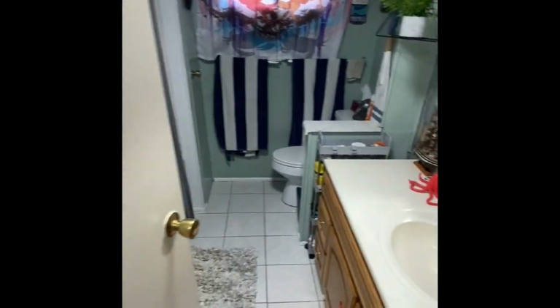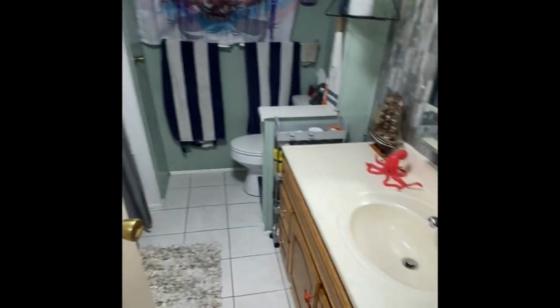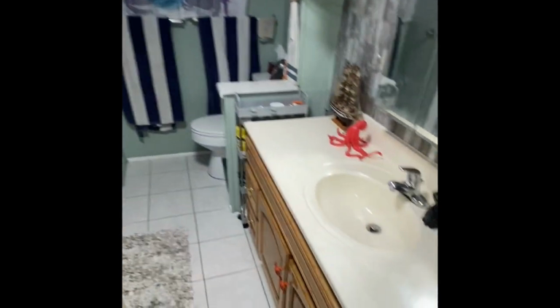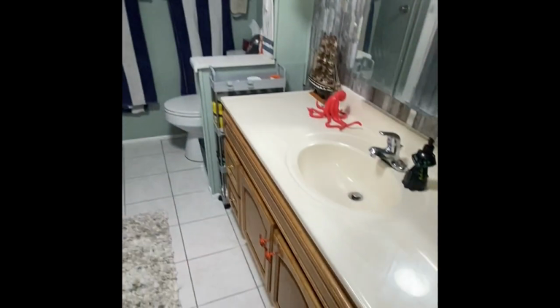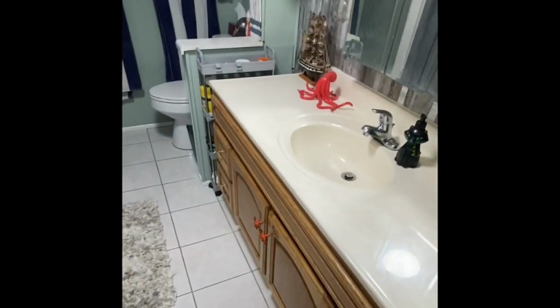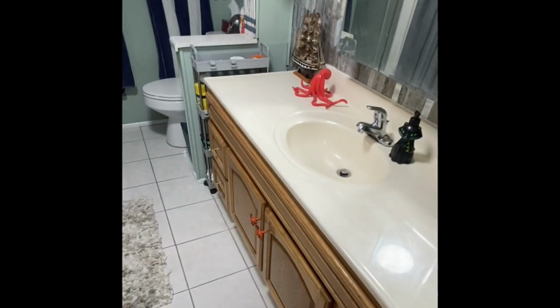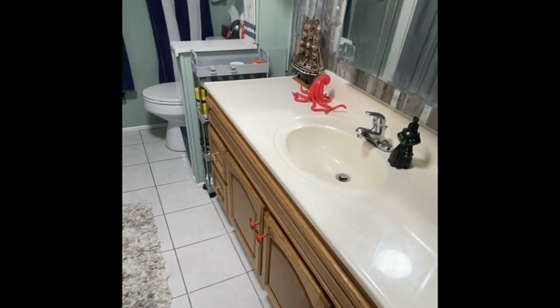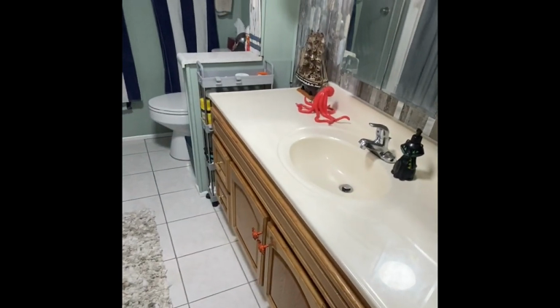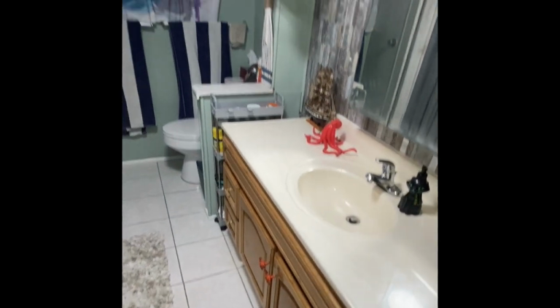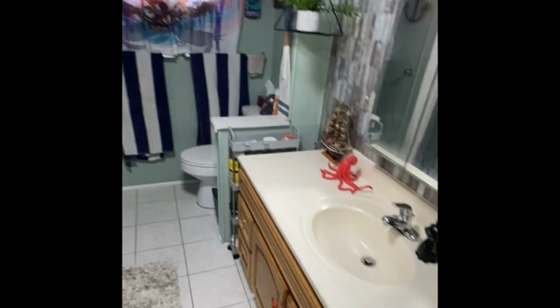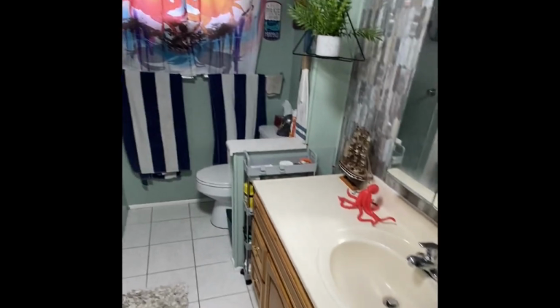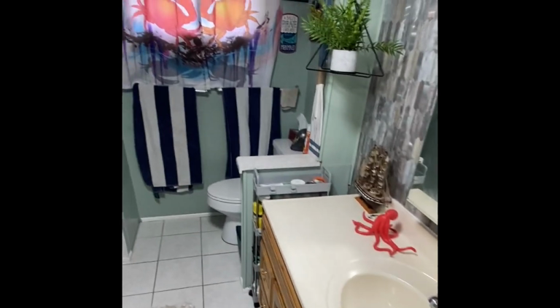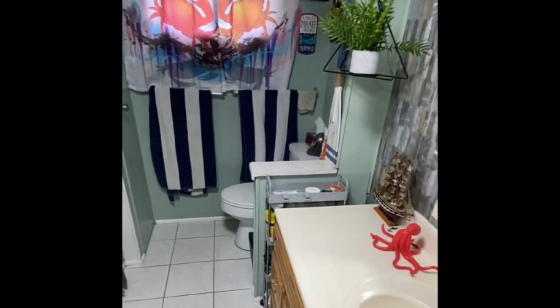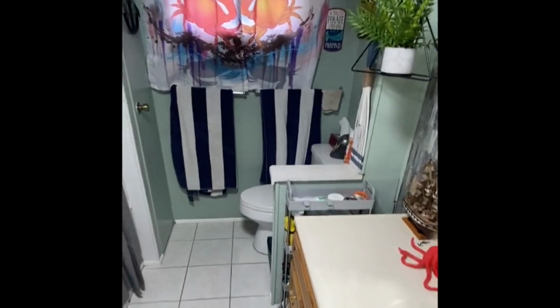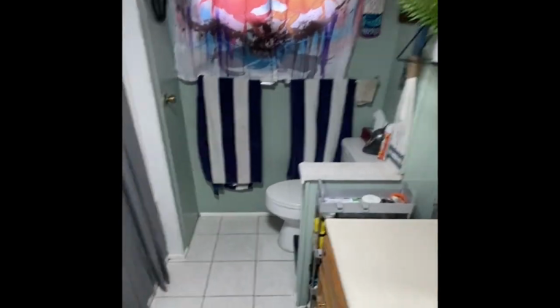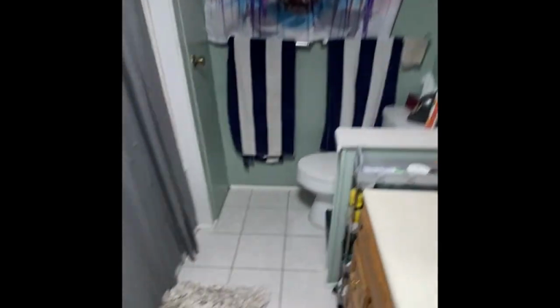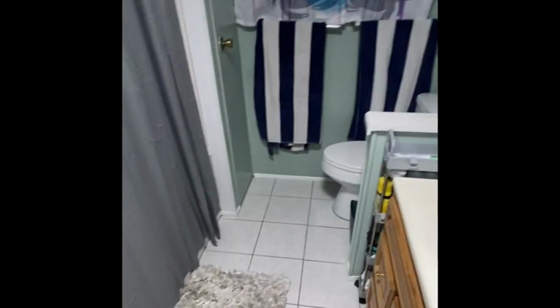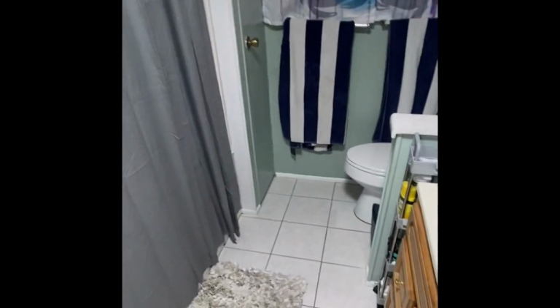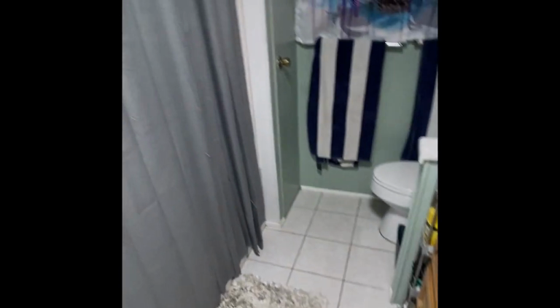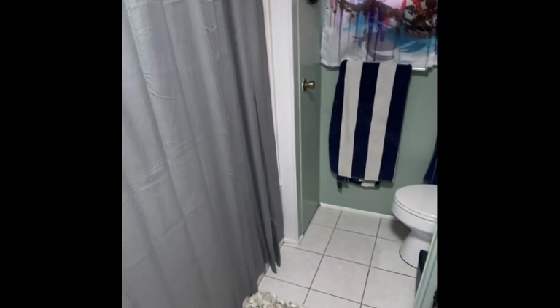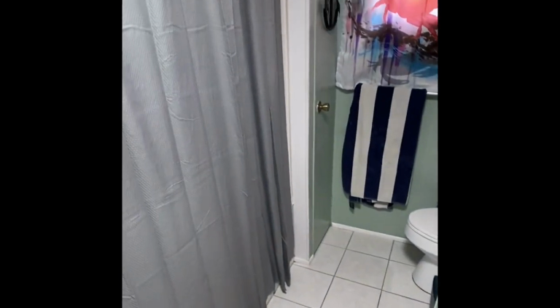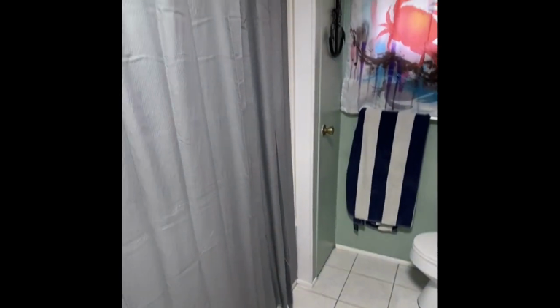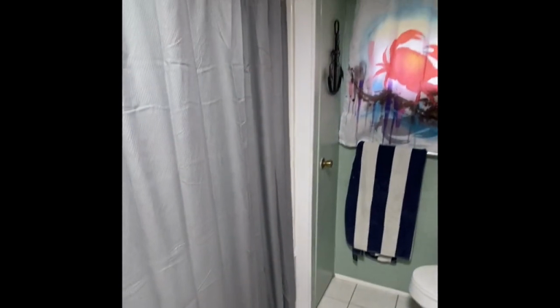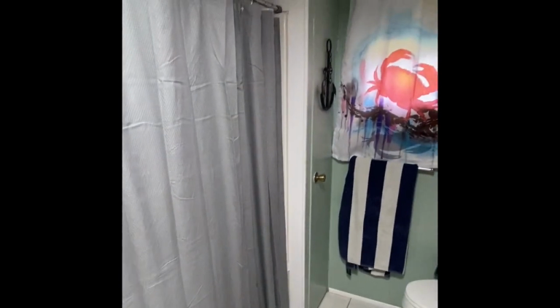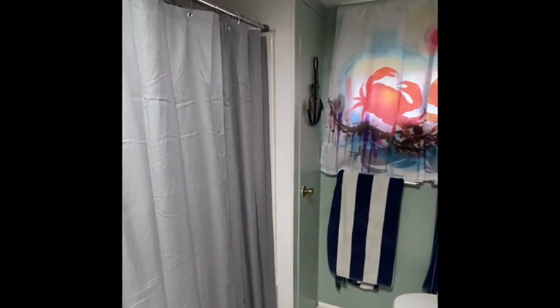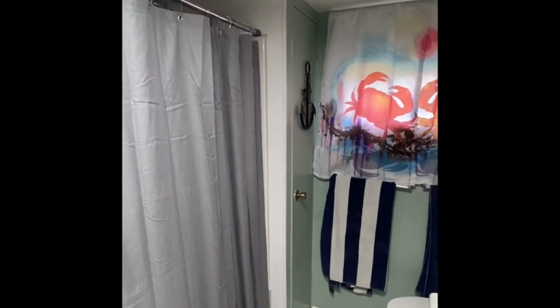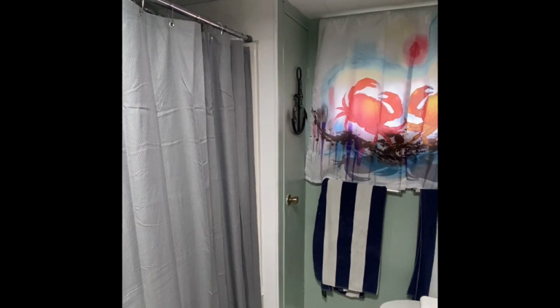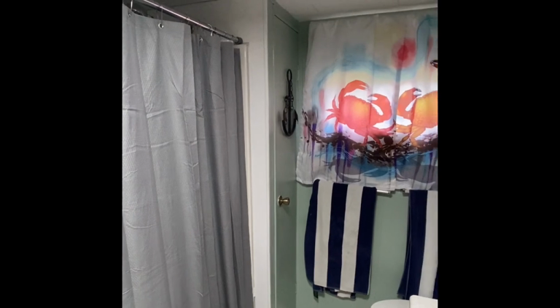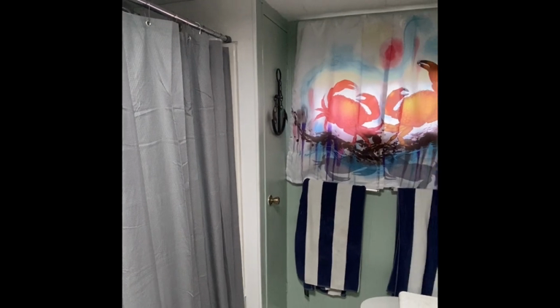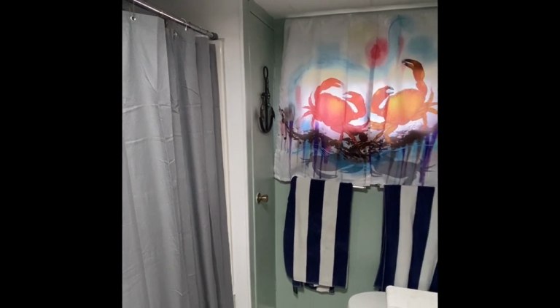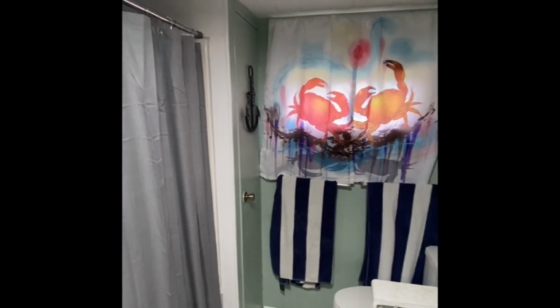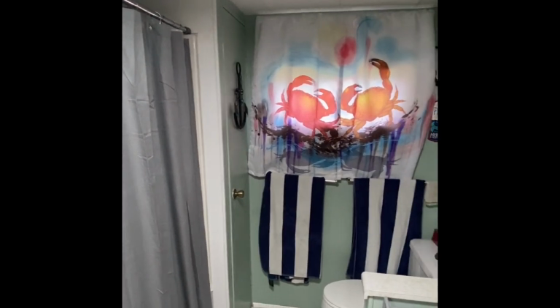The bath has been updated. We have a newer vanity there, newer toilet, and new flooring with the shower stall and a large linen closet there as well.